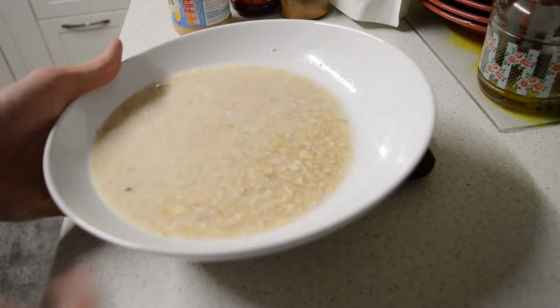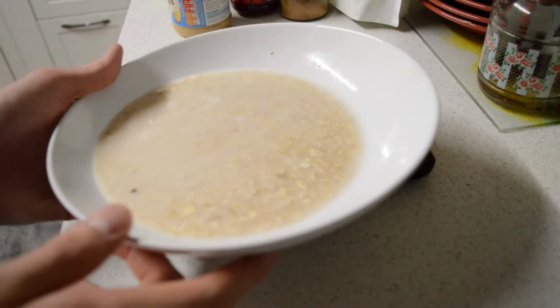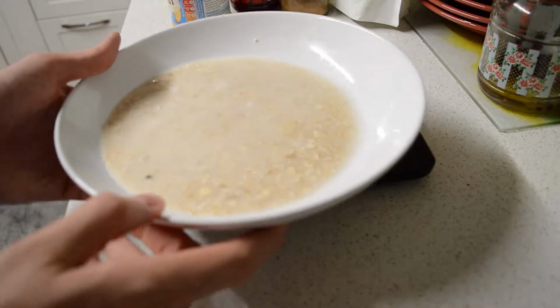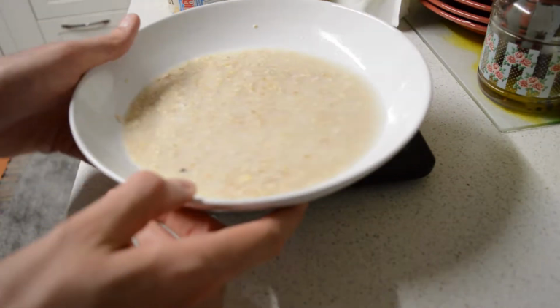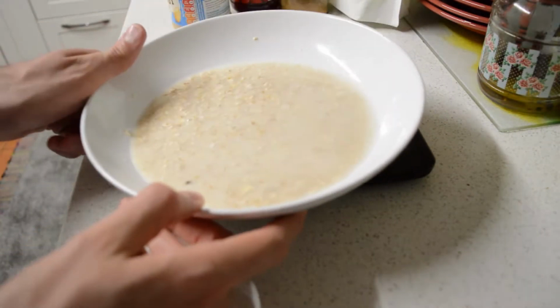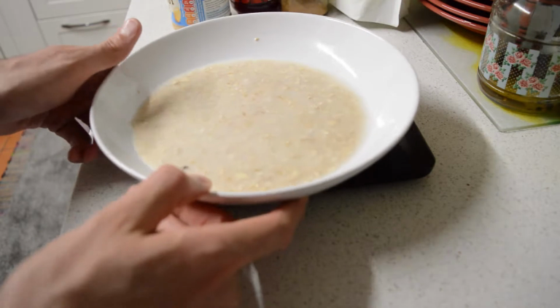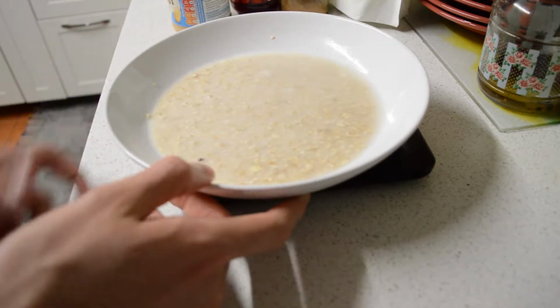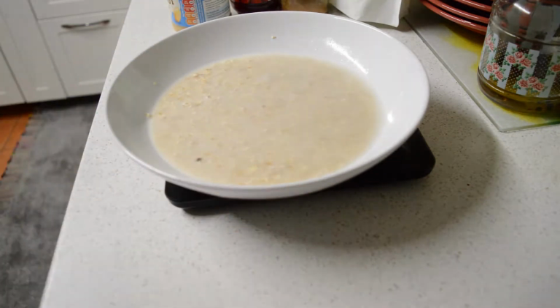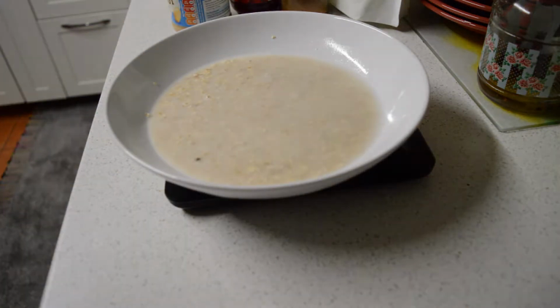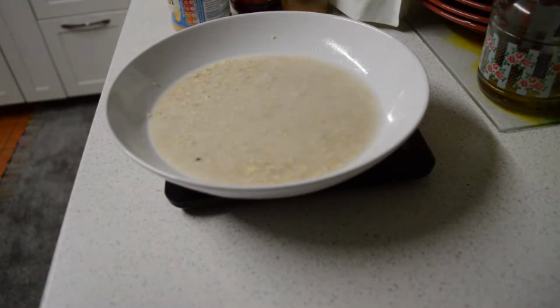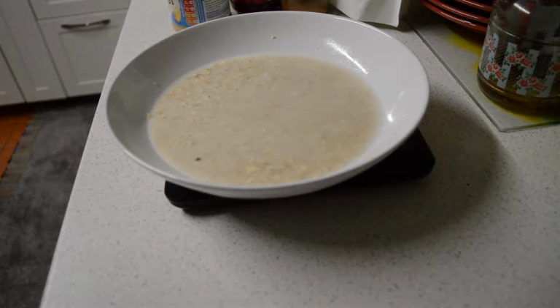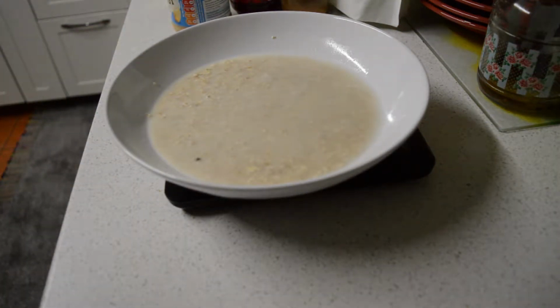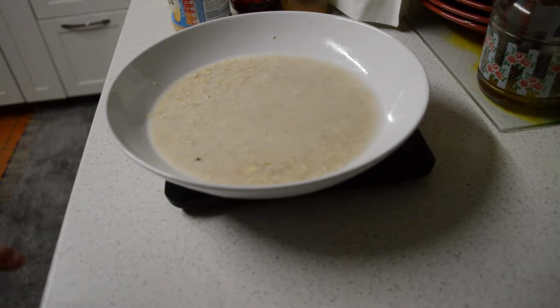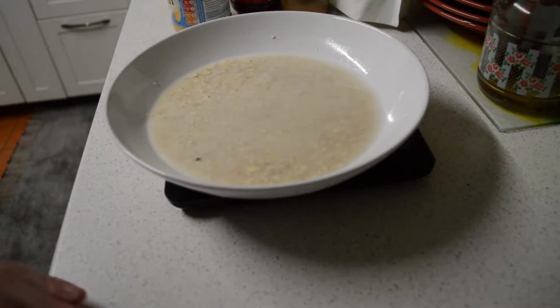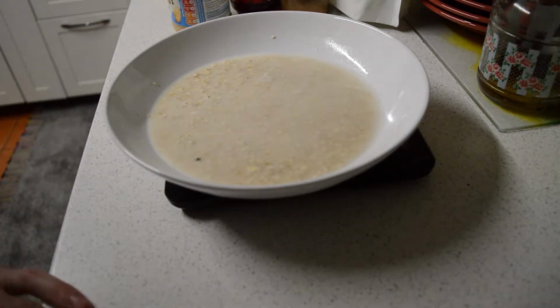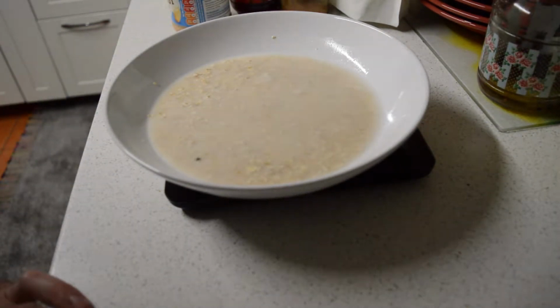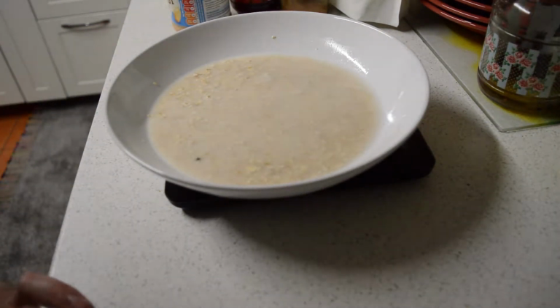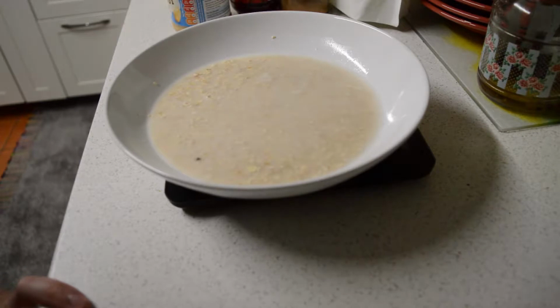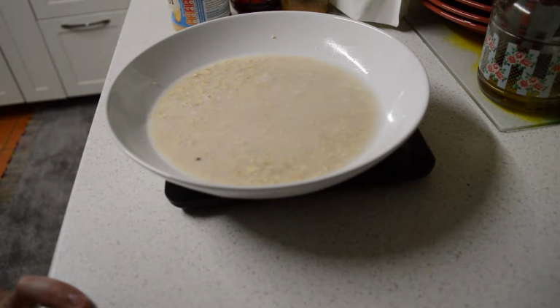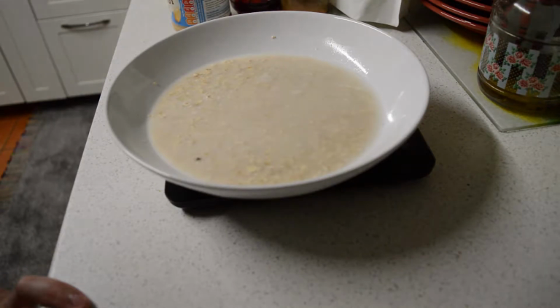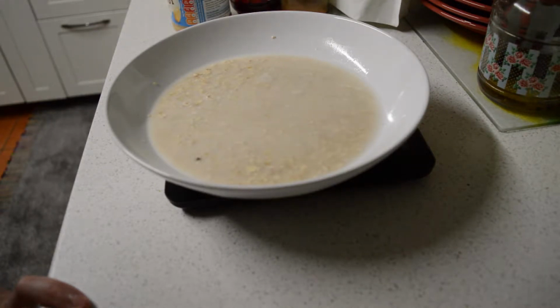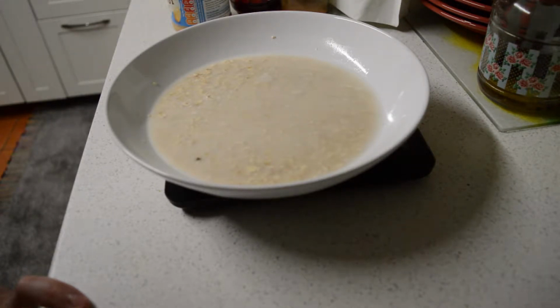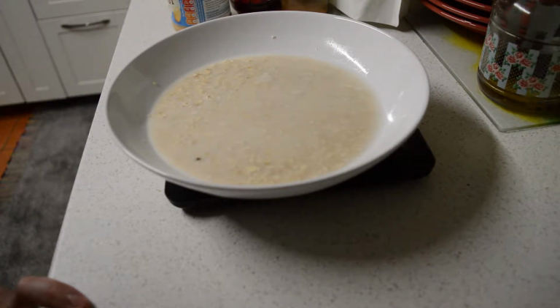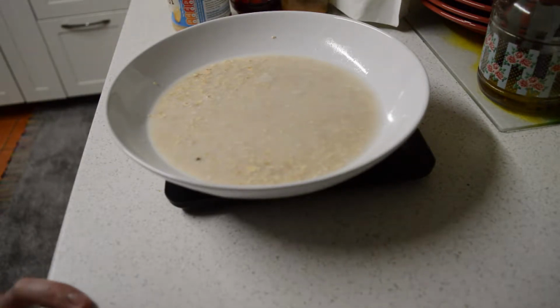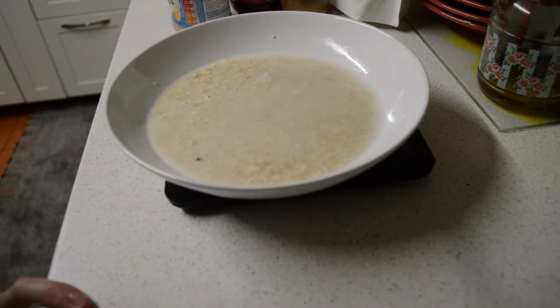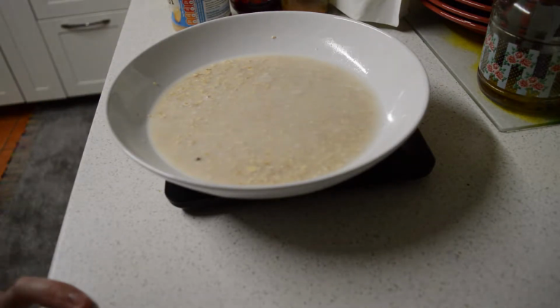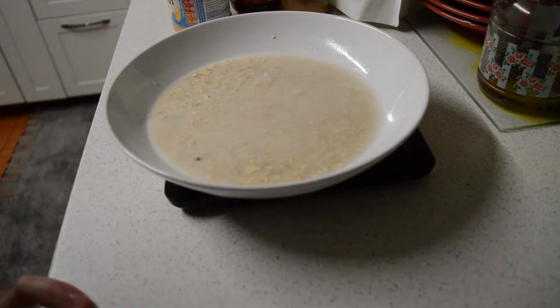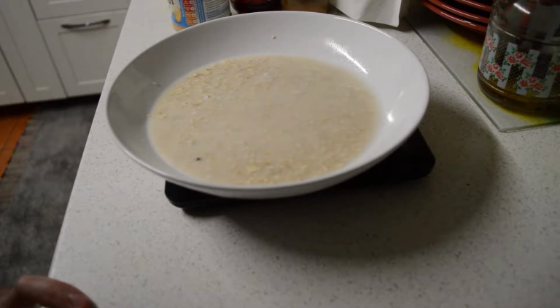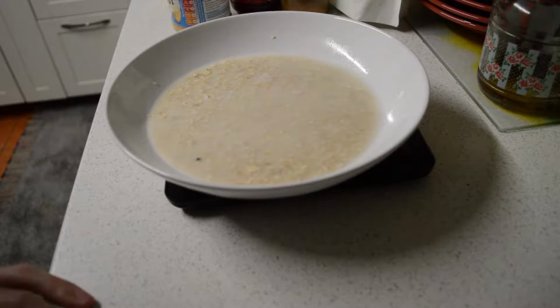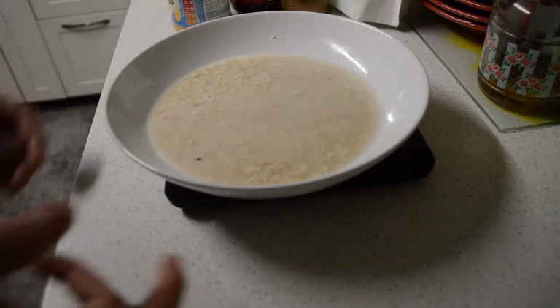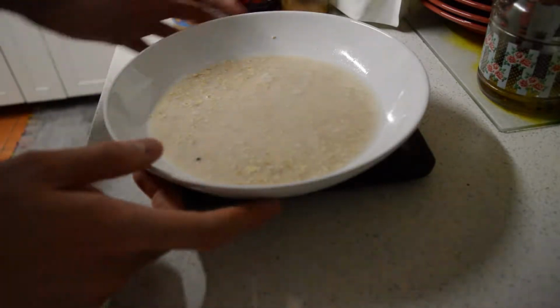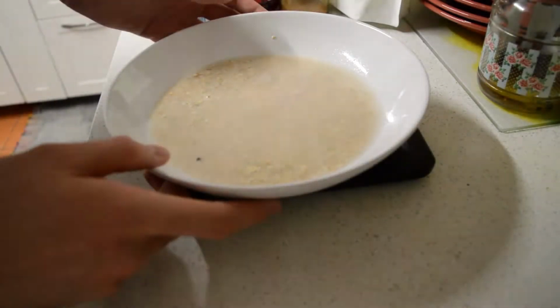So I have my oats and my water. To cook it I'm just gonna pop it into the microwave for about two minutes on full power. If you have a hob you can cook it there, but the microwave is quick and easy — I don't have to look over it, so I'll be right back.